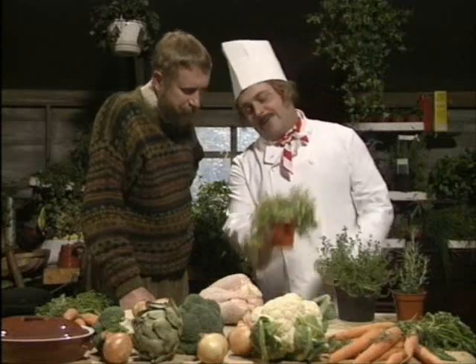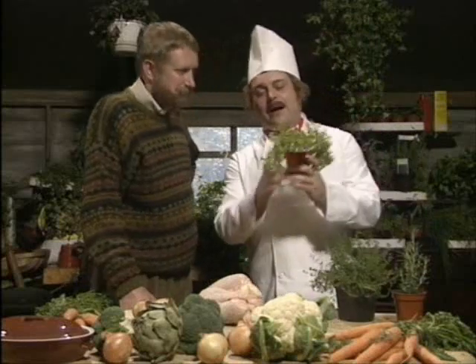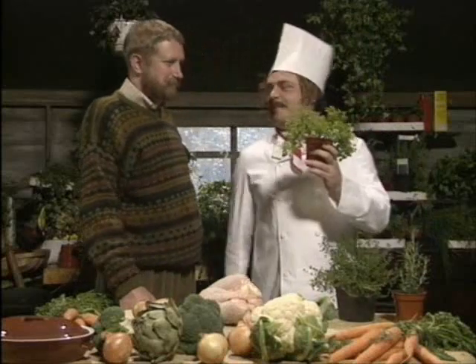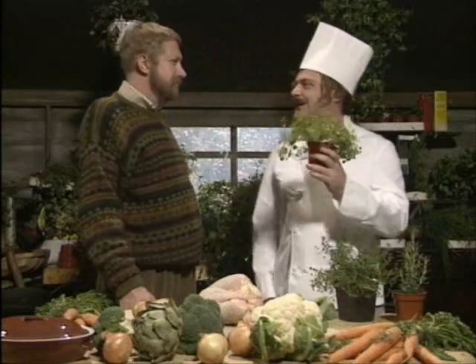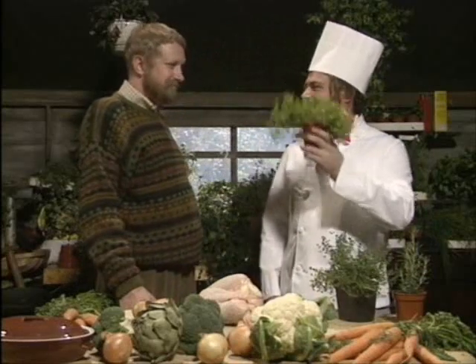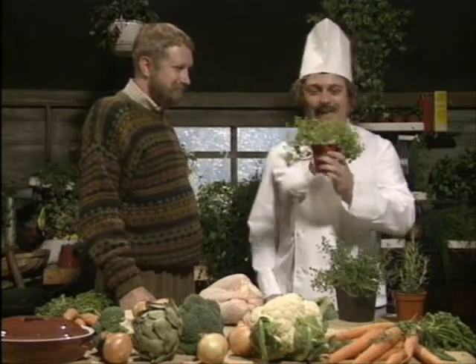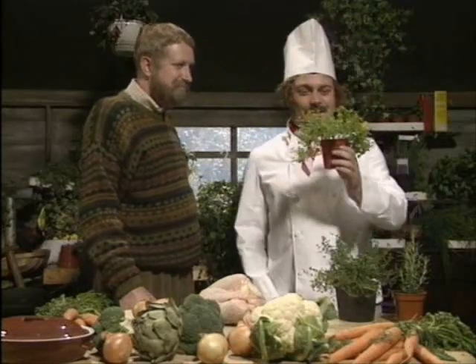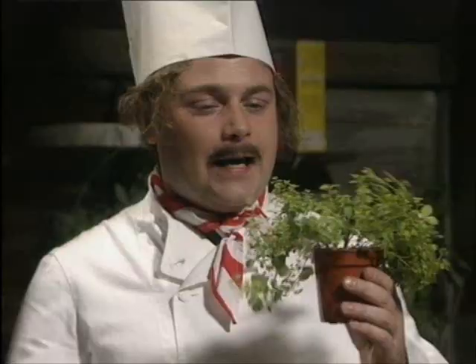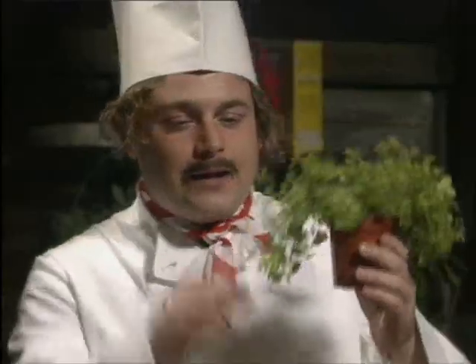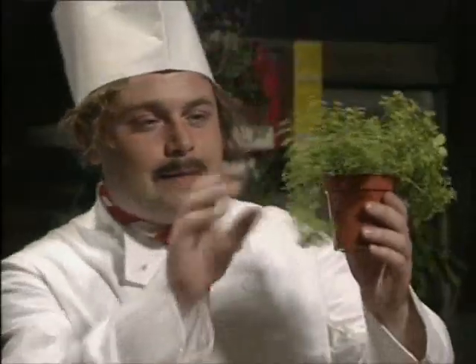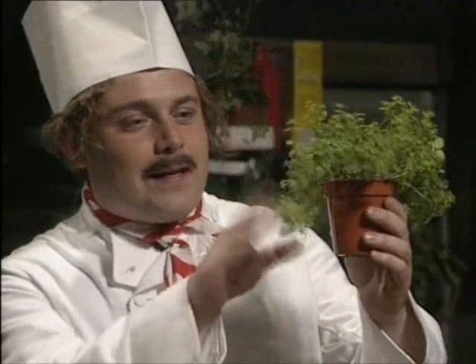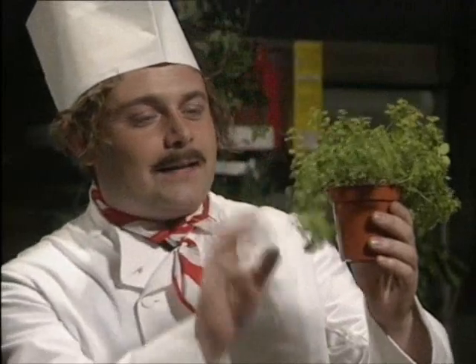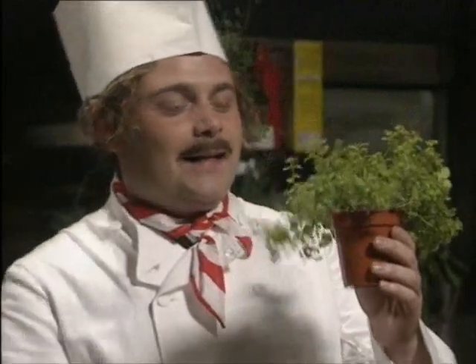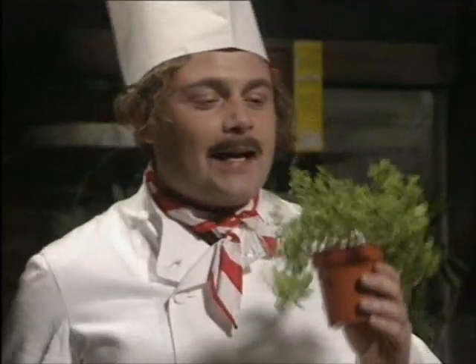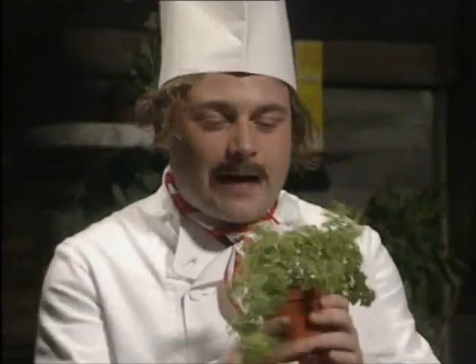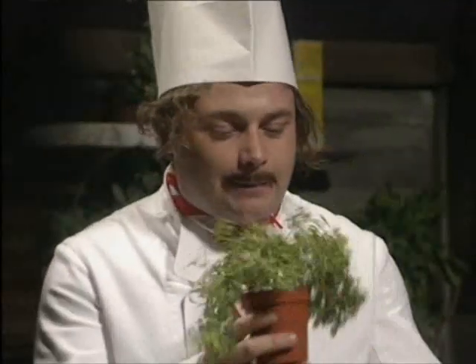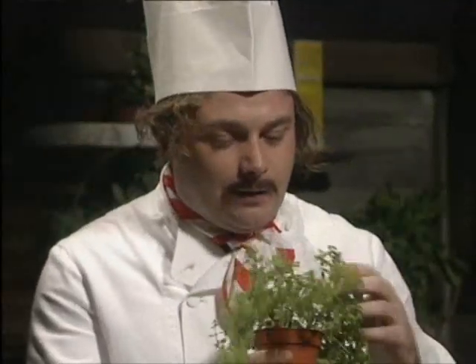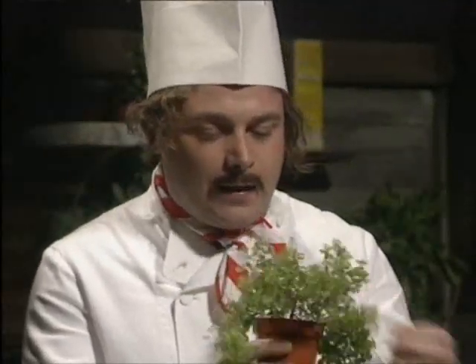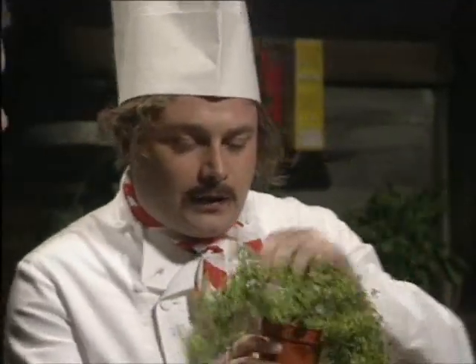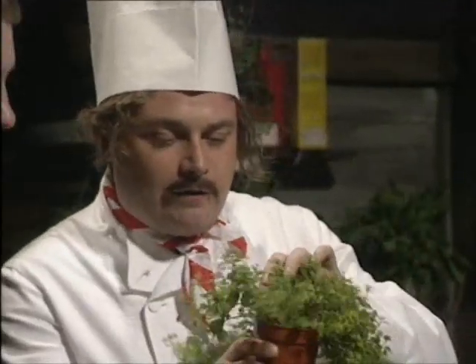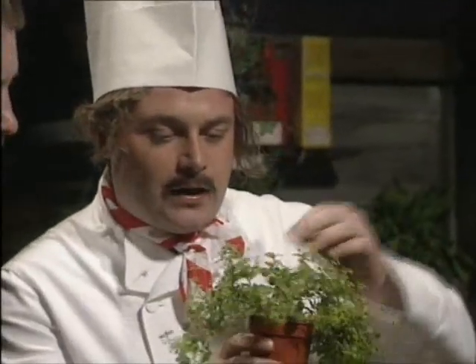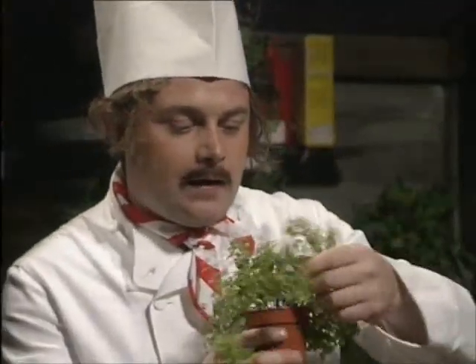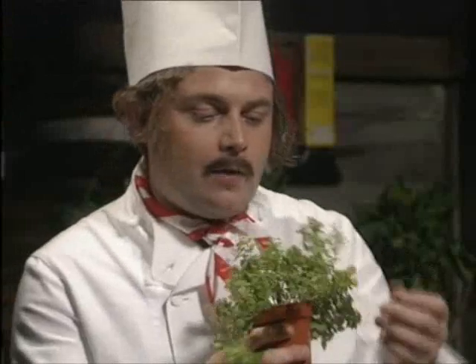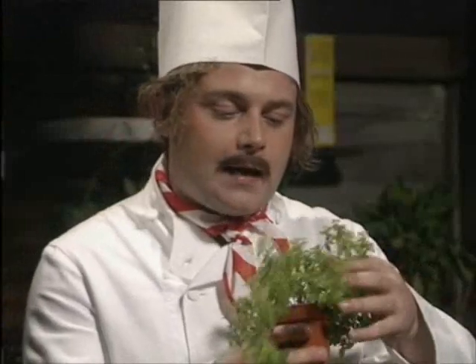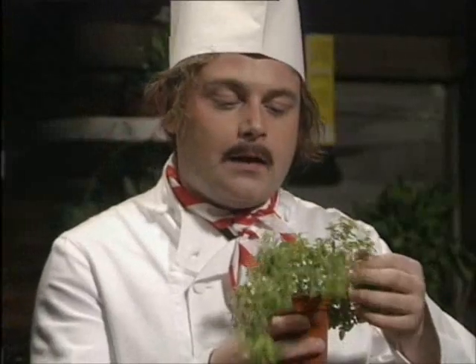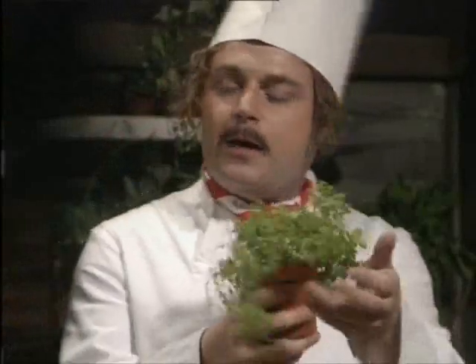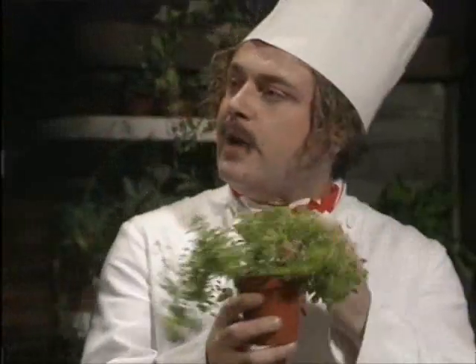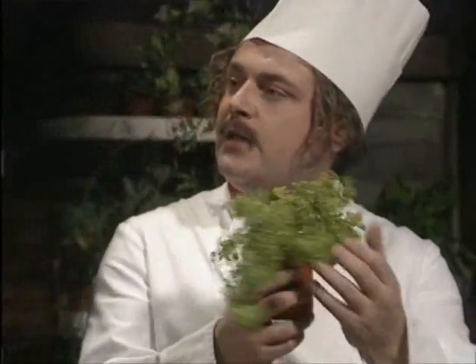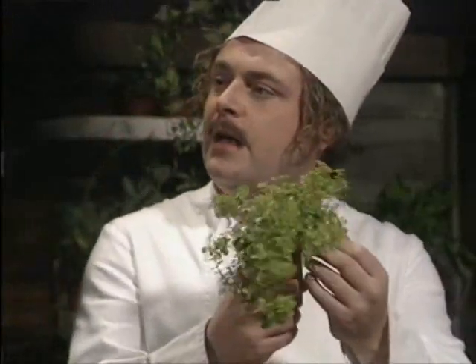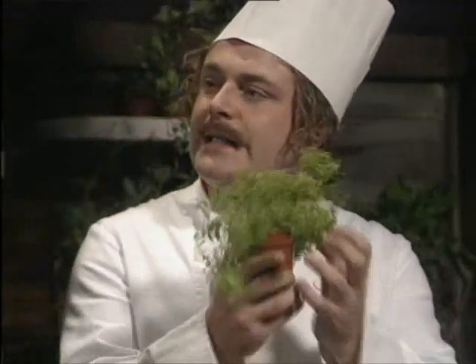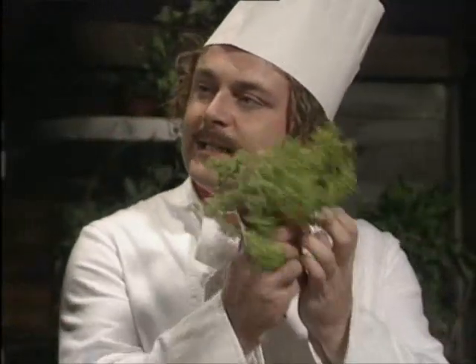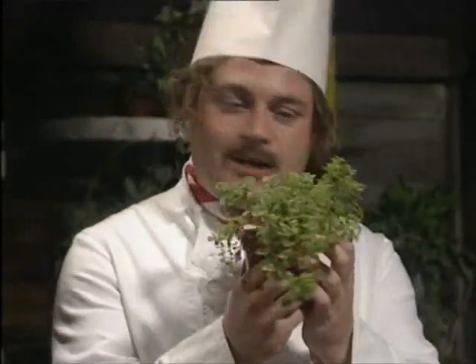Now, that's marjoram. She's a pretty little thing, isn't she? Look at the little head bobbing there like that. You can always recognise marjoram by this sort of little green fringe in here. It's almost like she's wearing a little dress, isn't it? Like a tight little skirt.